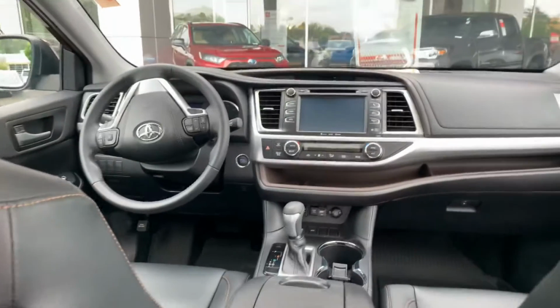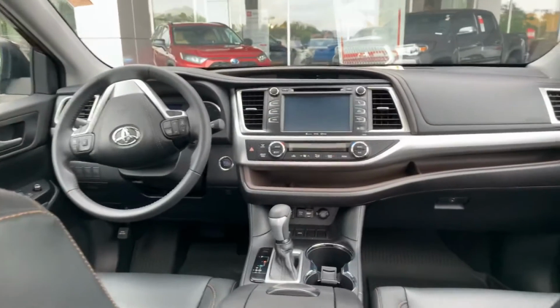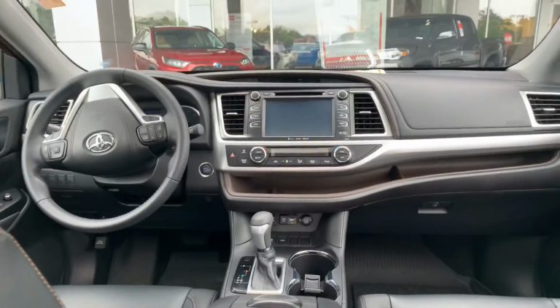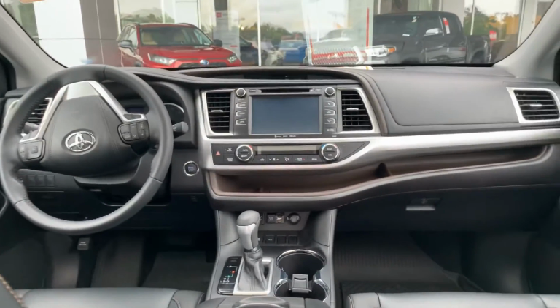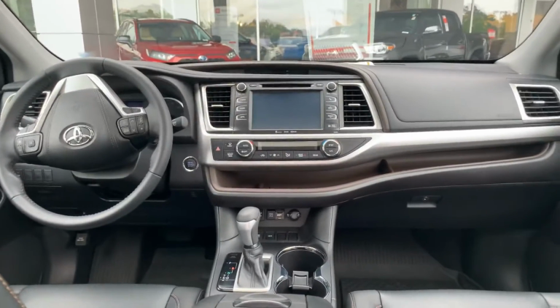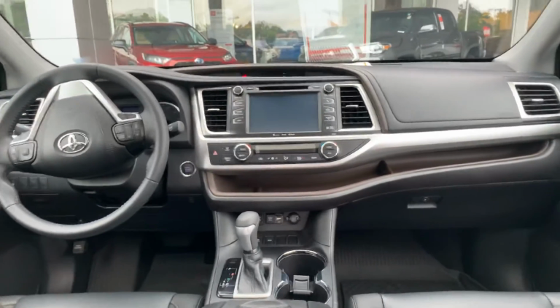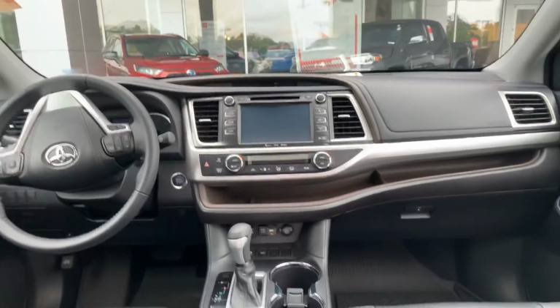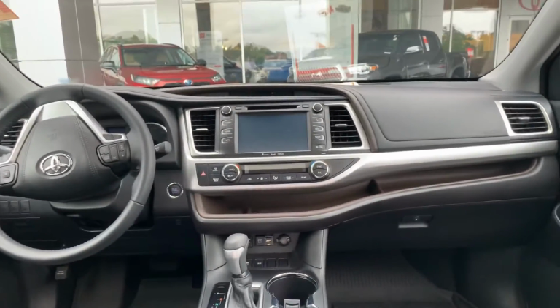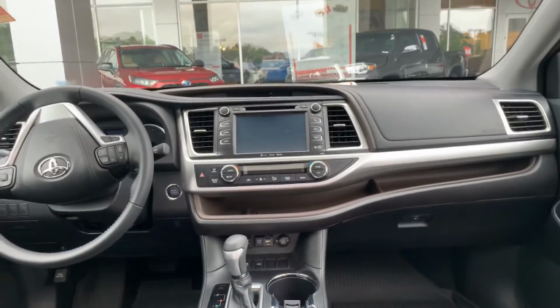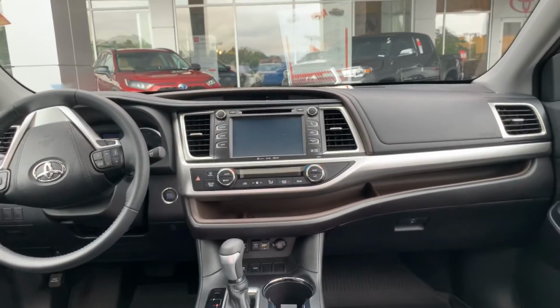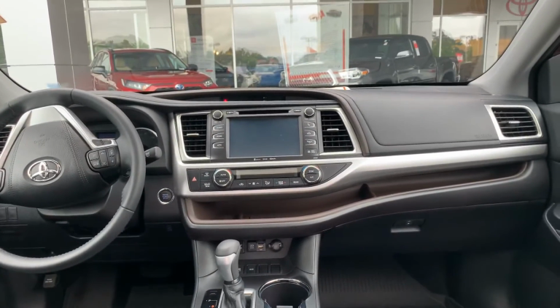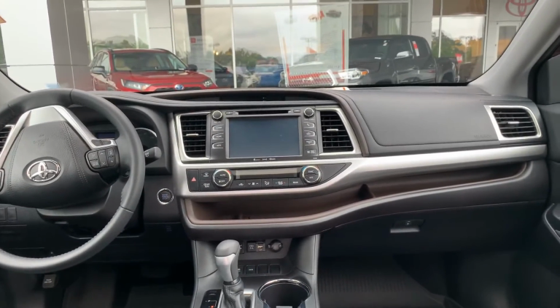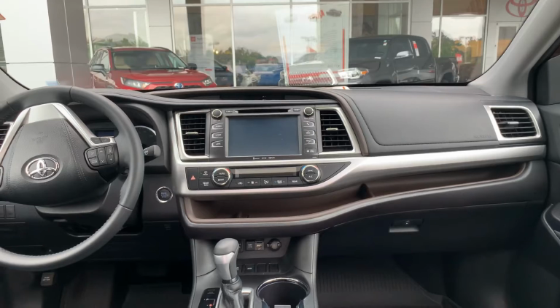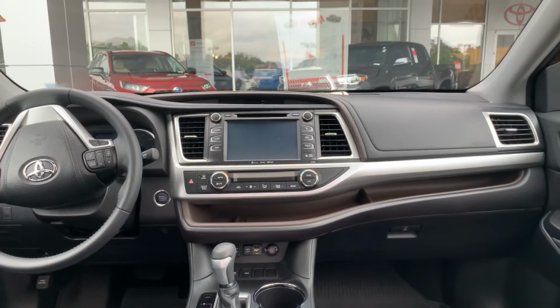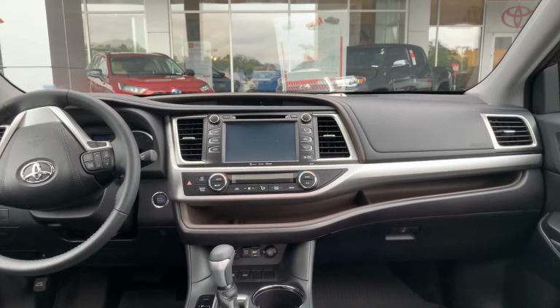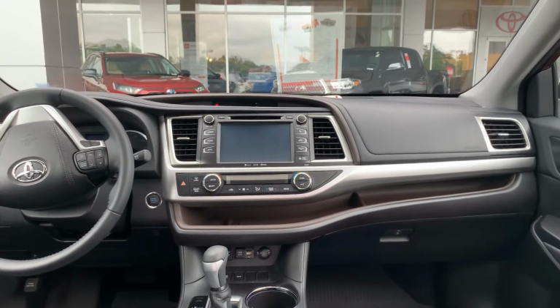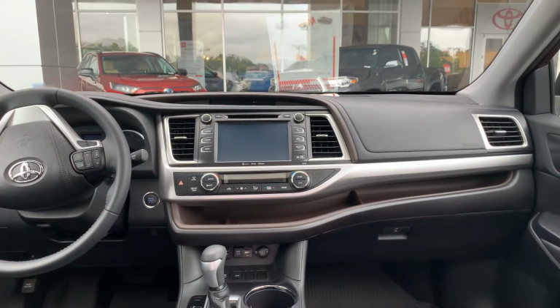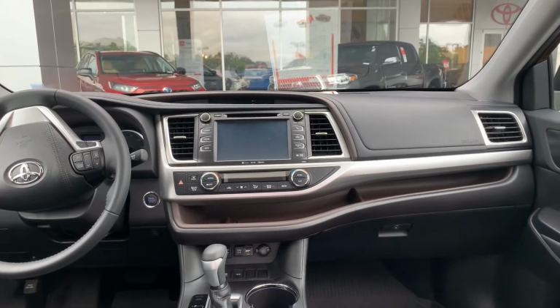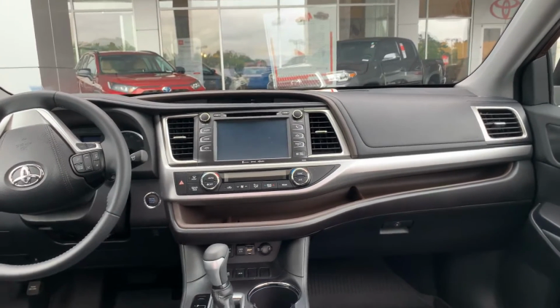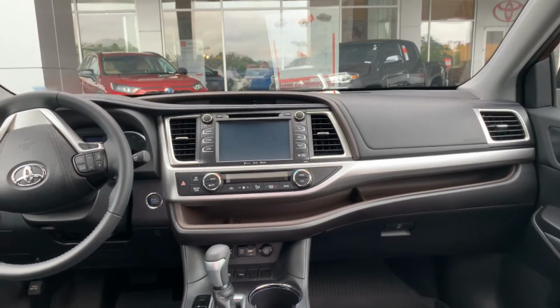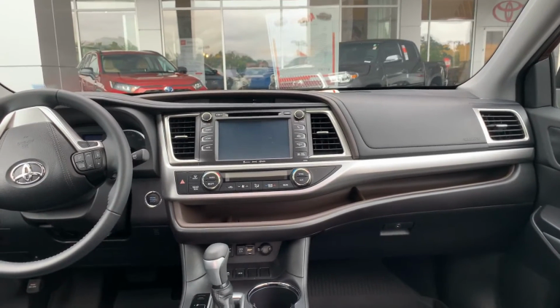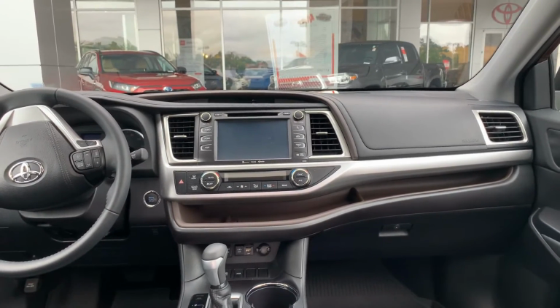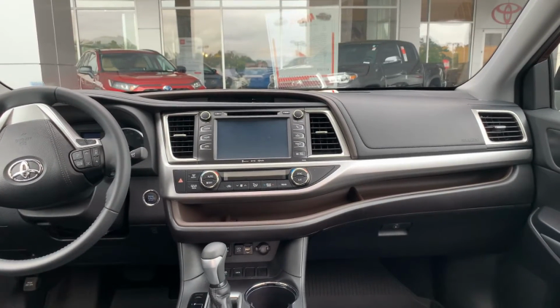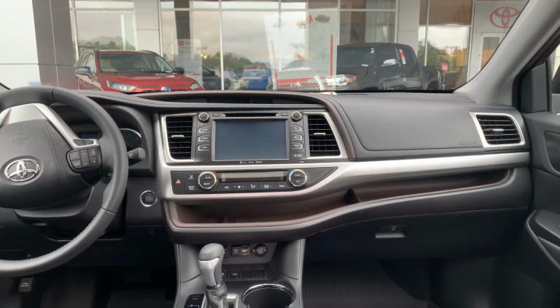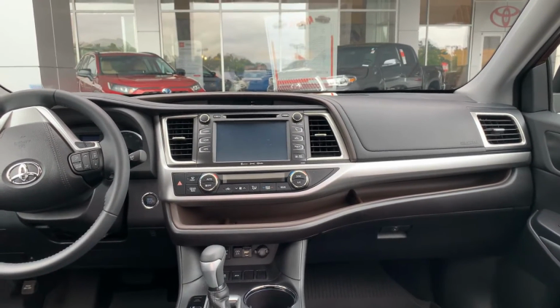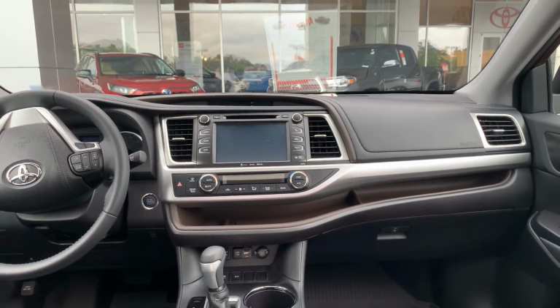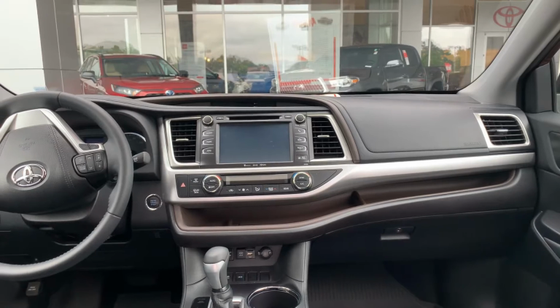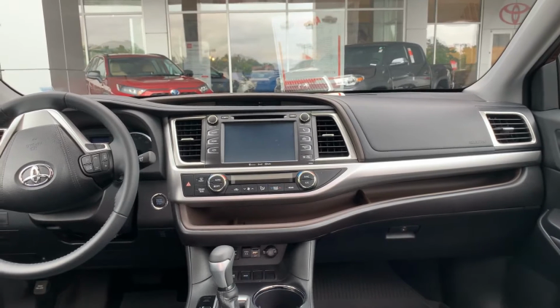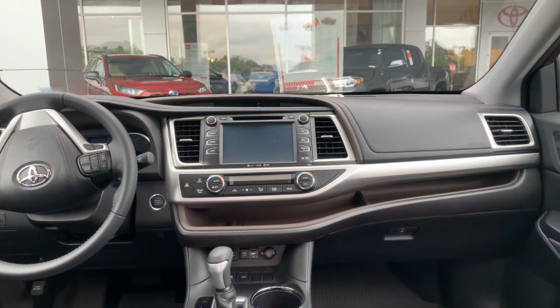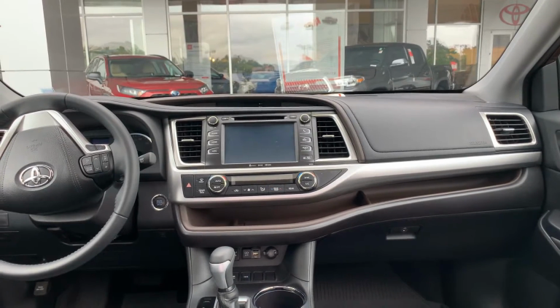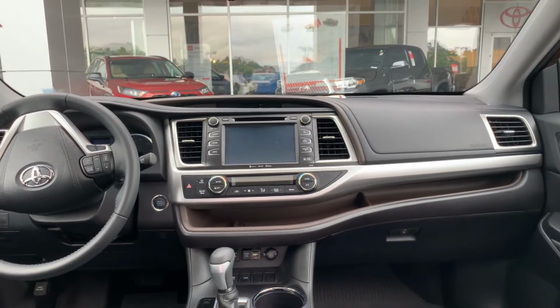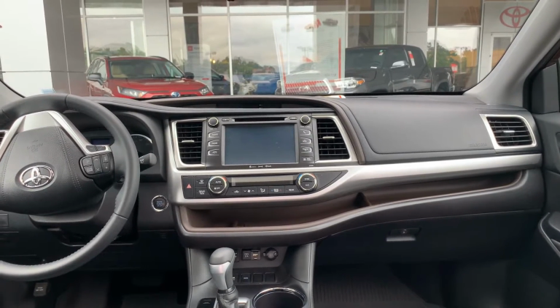You have your touchscreen with AM, FM, XM, CD player, backup camera, Bluetooth, traffic, weather, and navigation. You have tri-climate control, USB and auxiliary, tilt-slide moonroof, and smart key system.